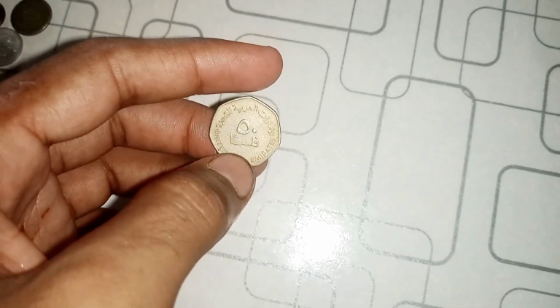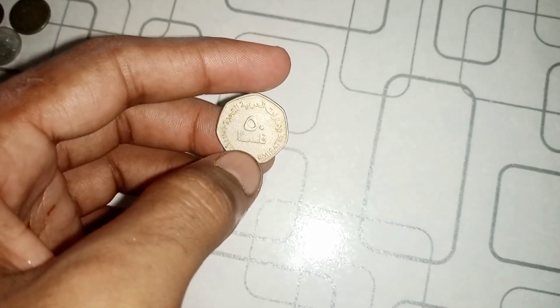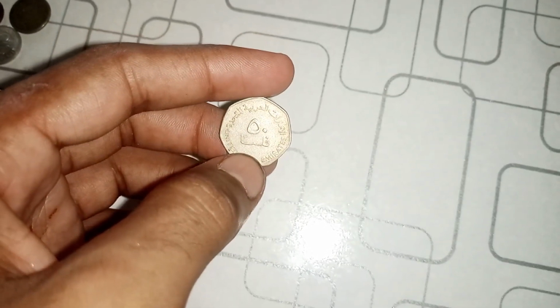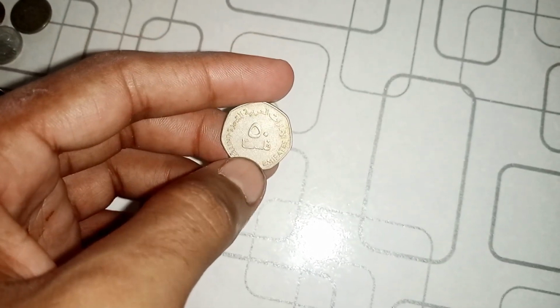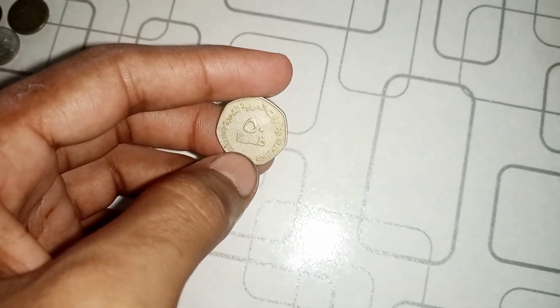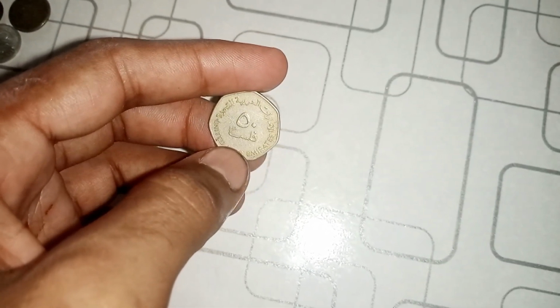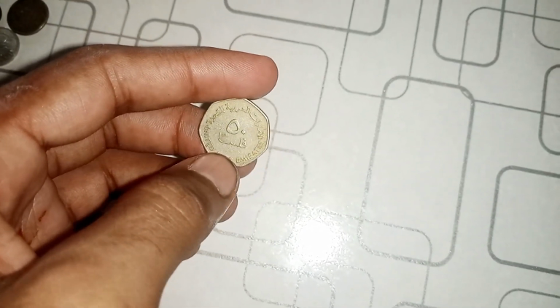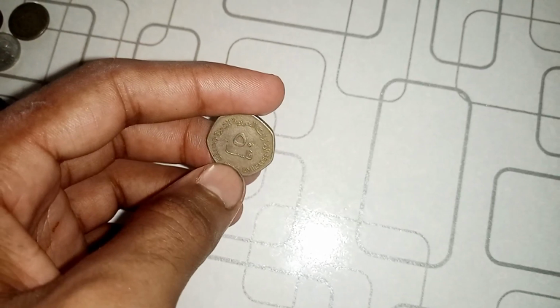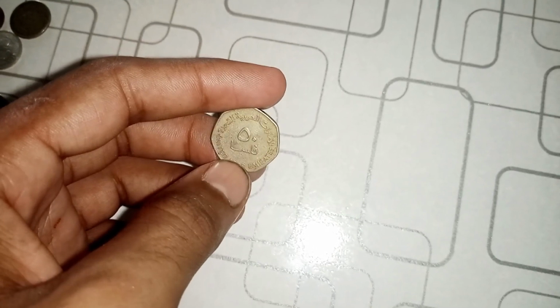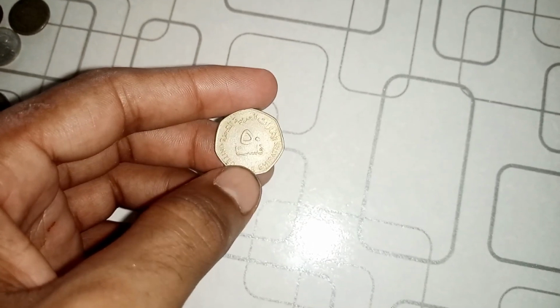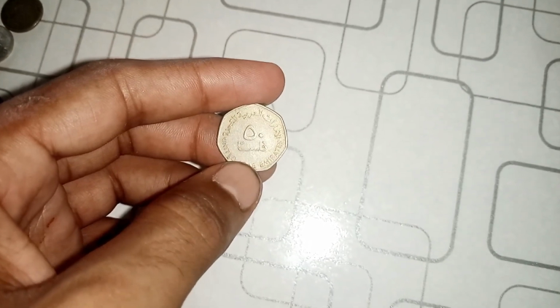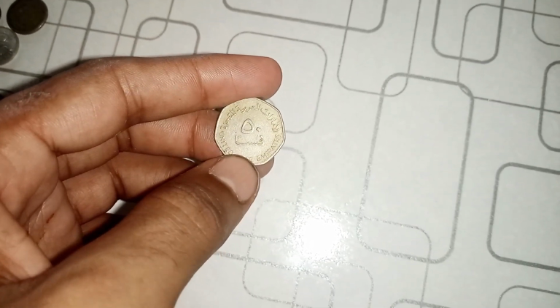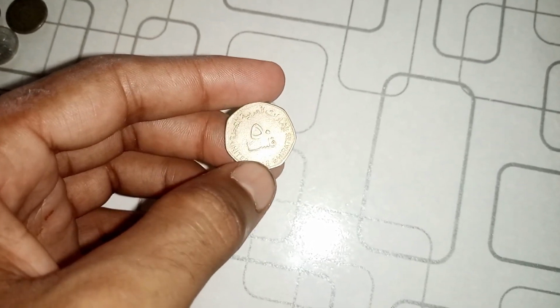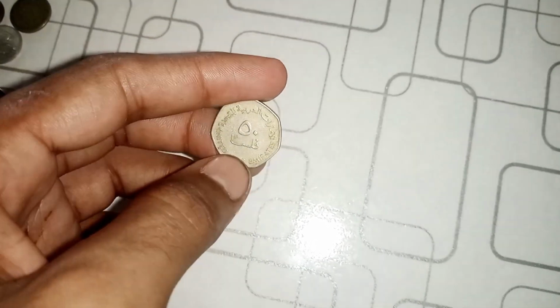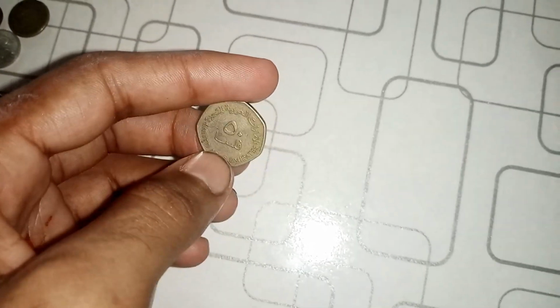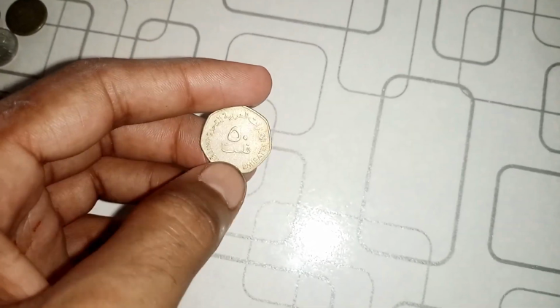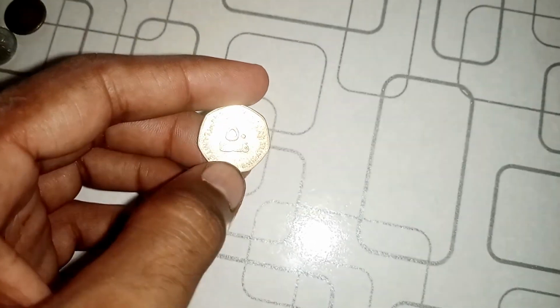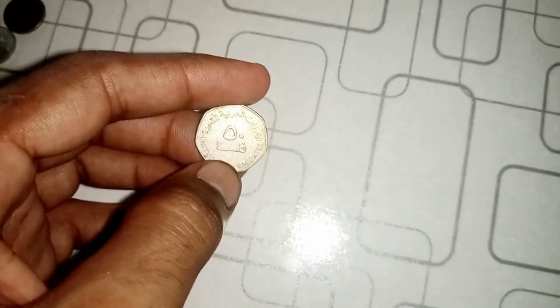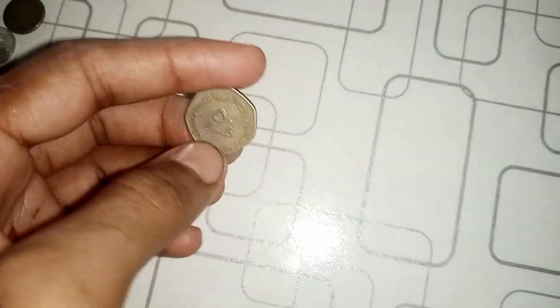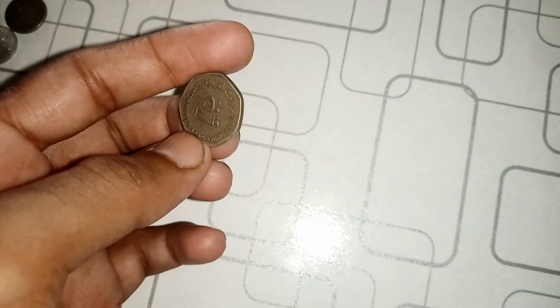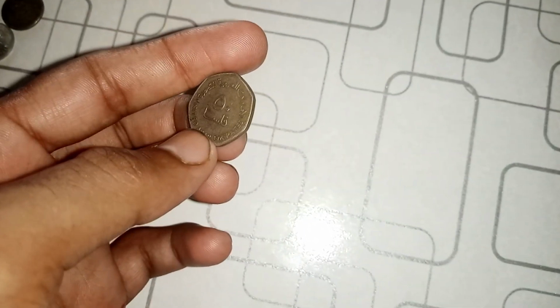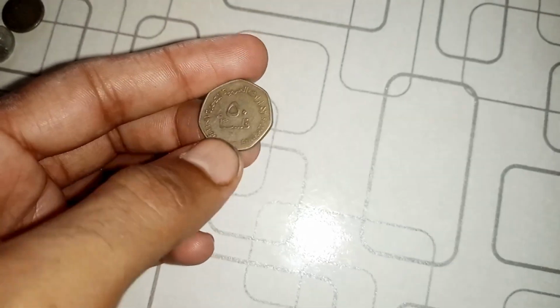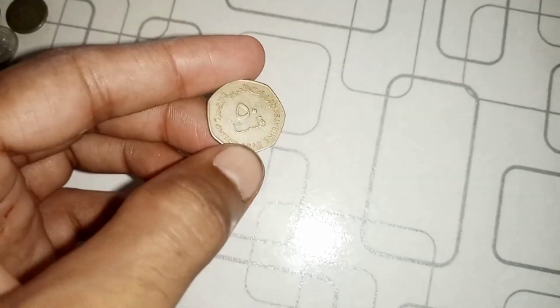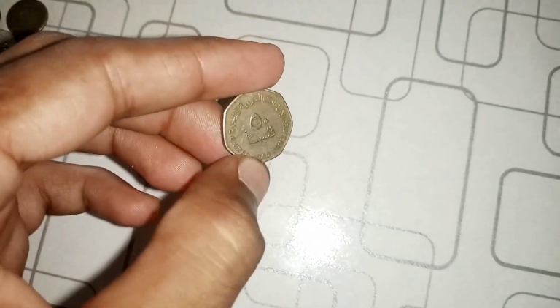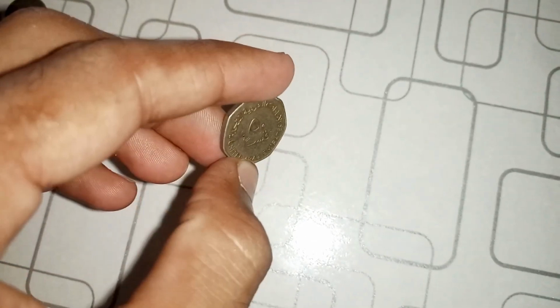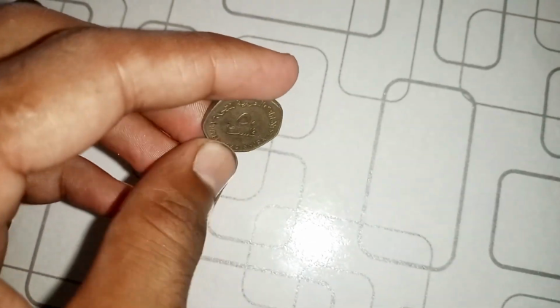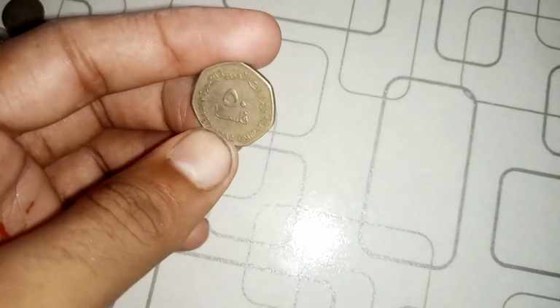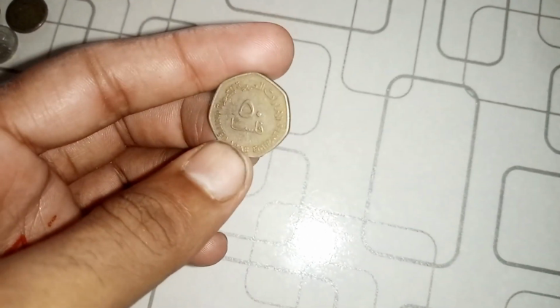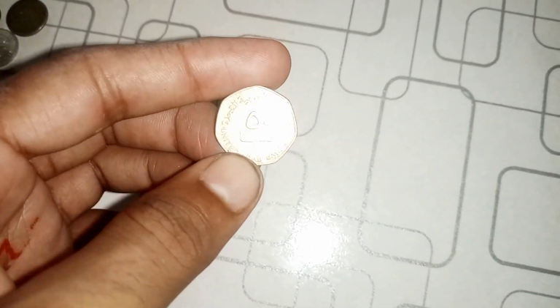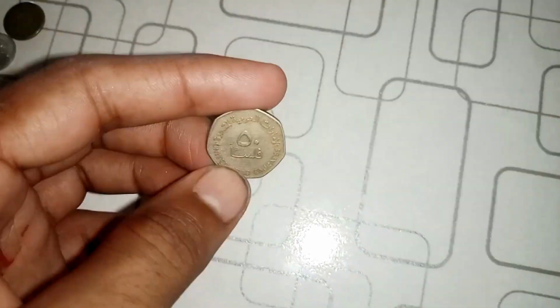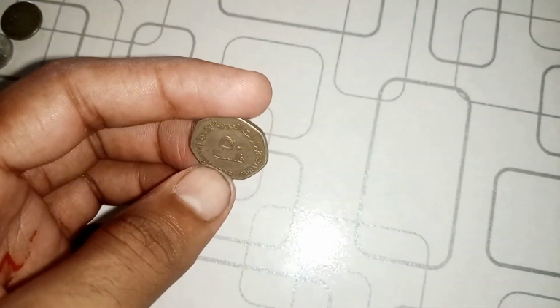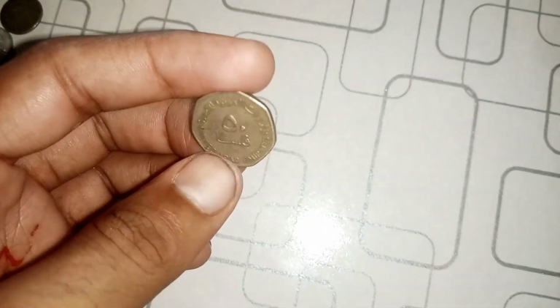Now, you might be wondering just how rare is this error coin. The answer lies in the fact that only a handful of these coins have ever been discovered. They're like hidden gems waiting to be found.